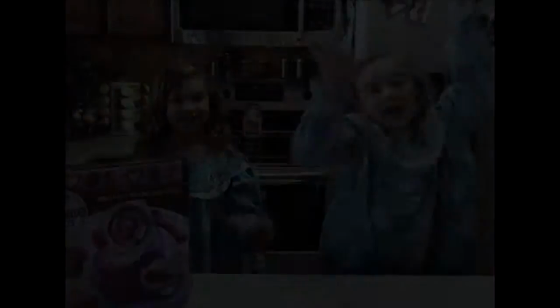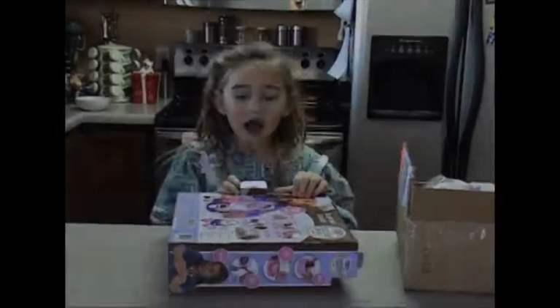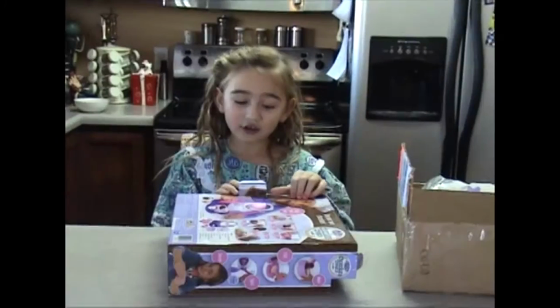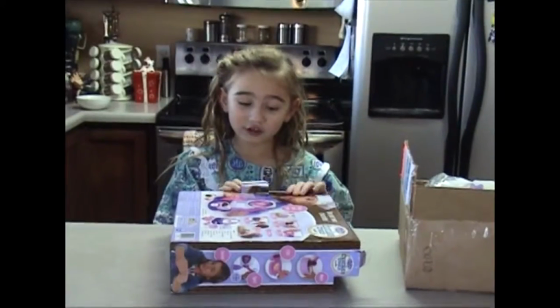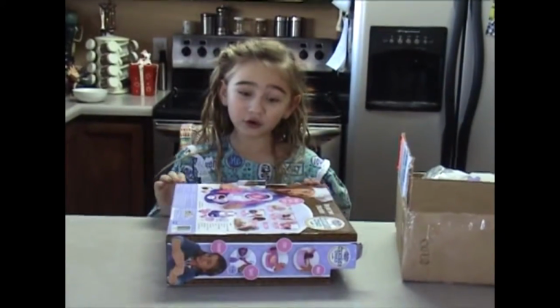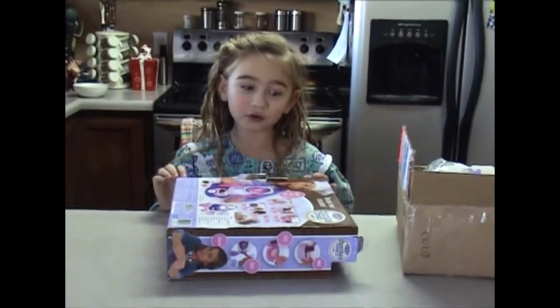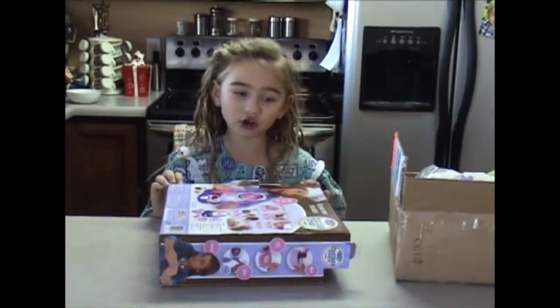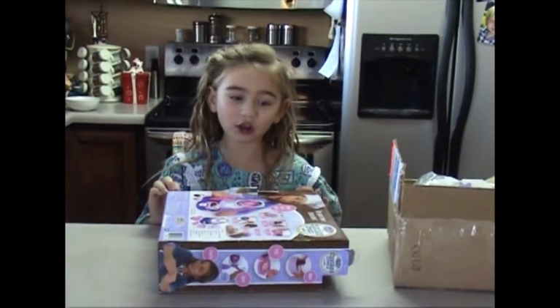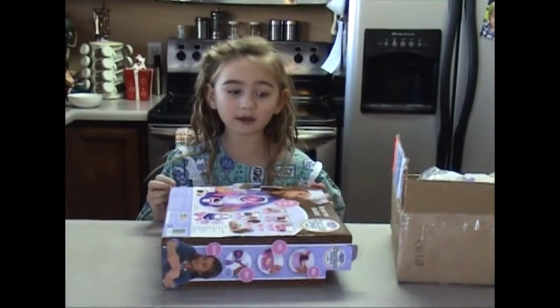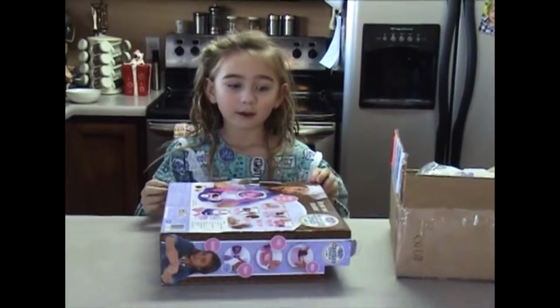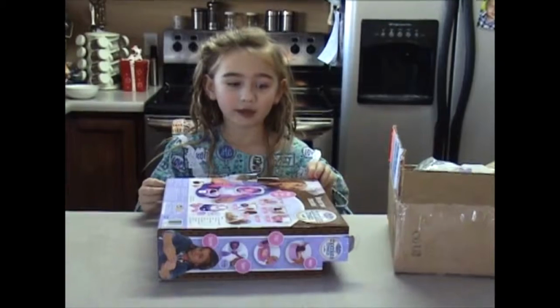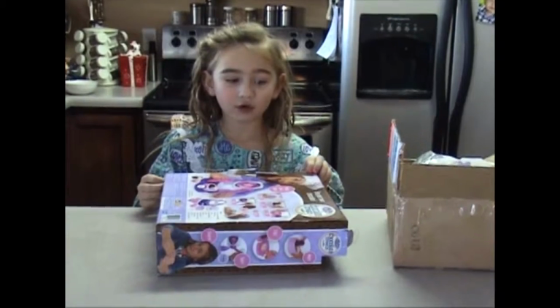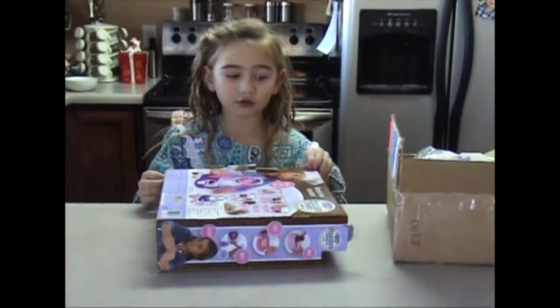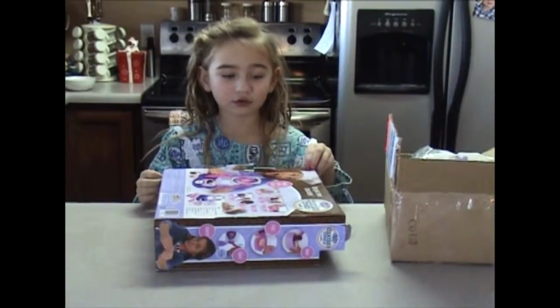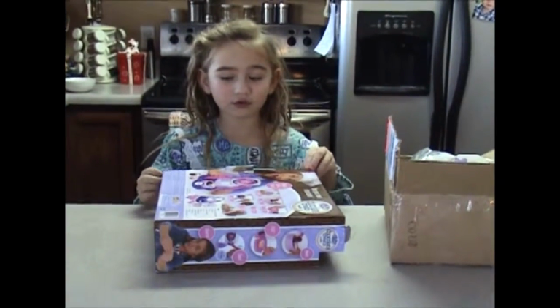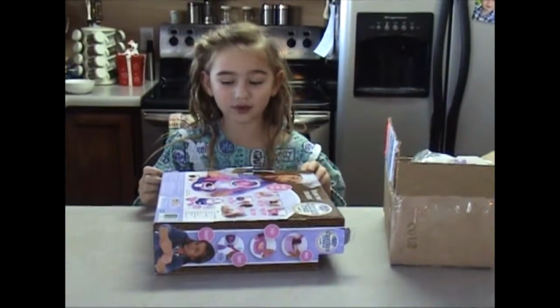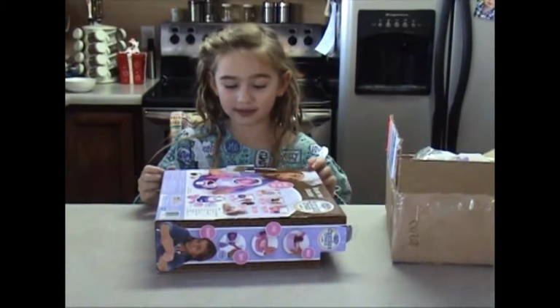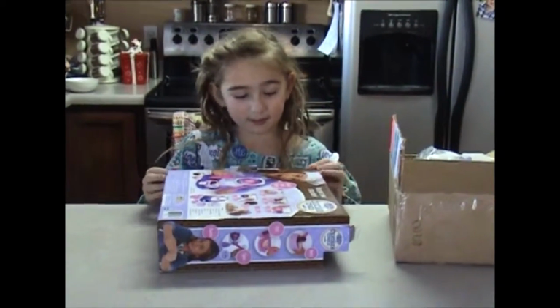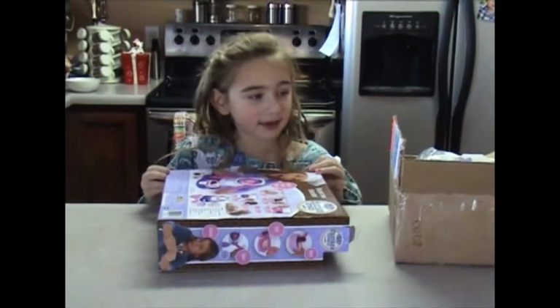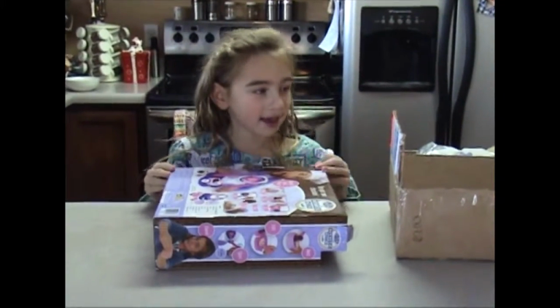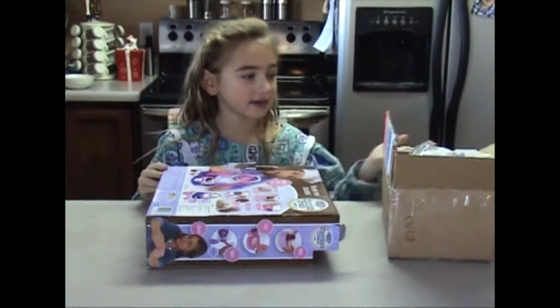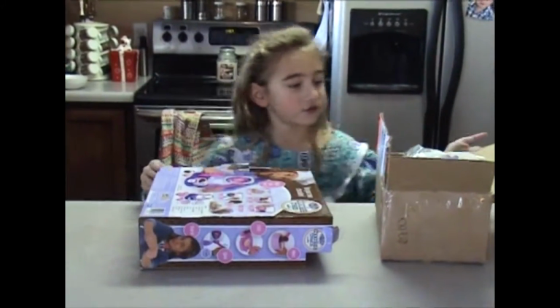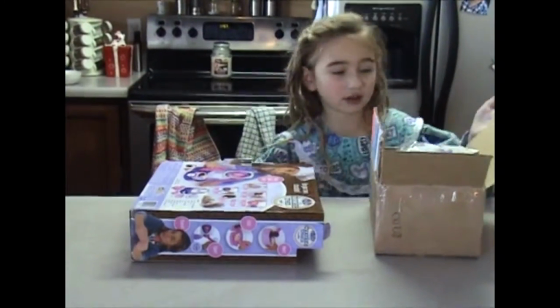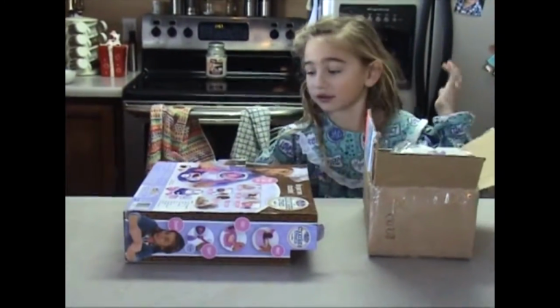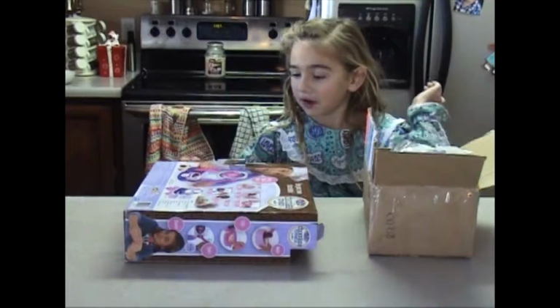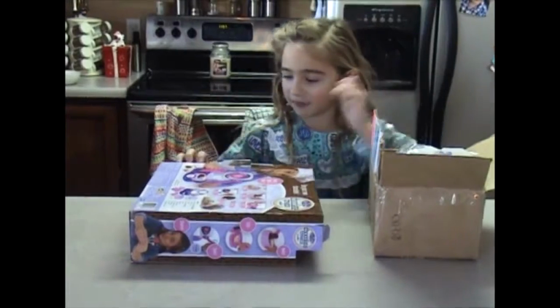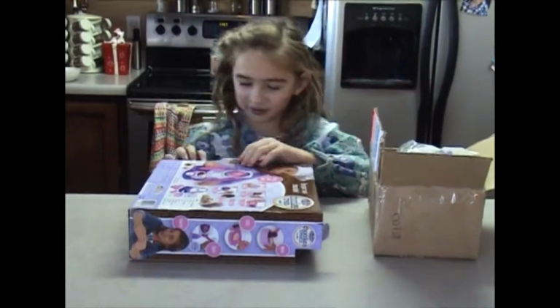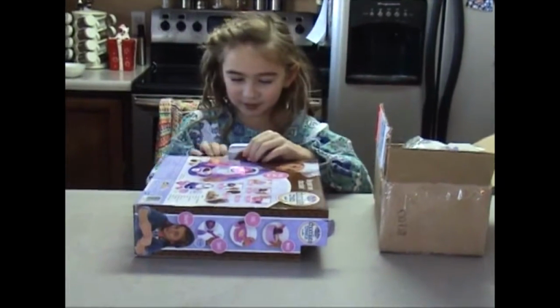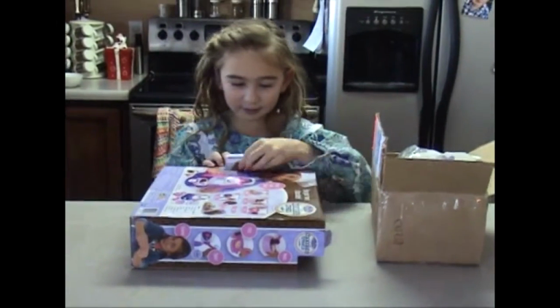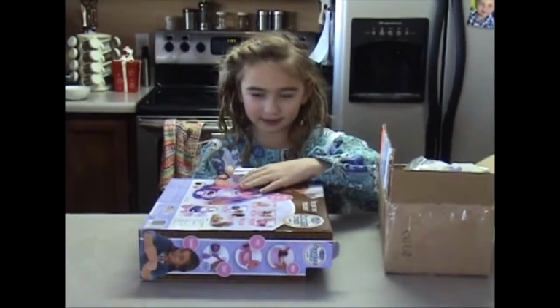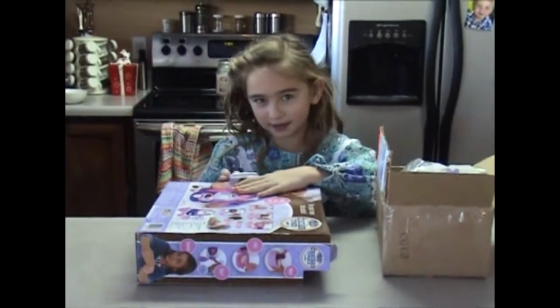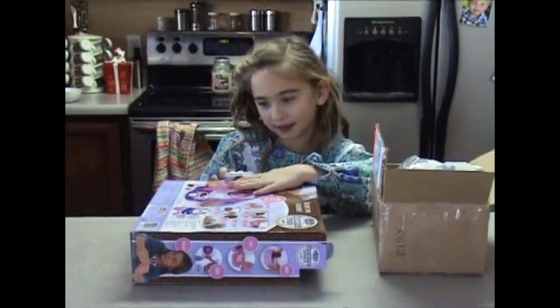I got this whole chocolate maker for Christmas, and these chocolates too. I'm going to open it up and see what's left.